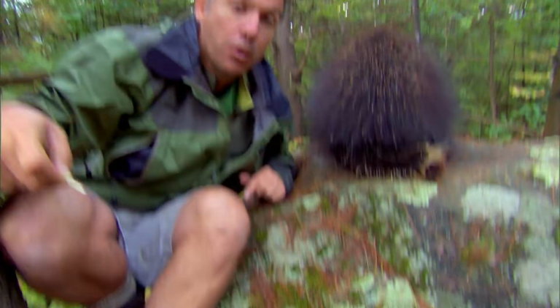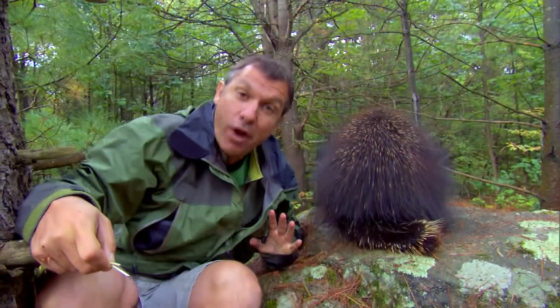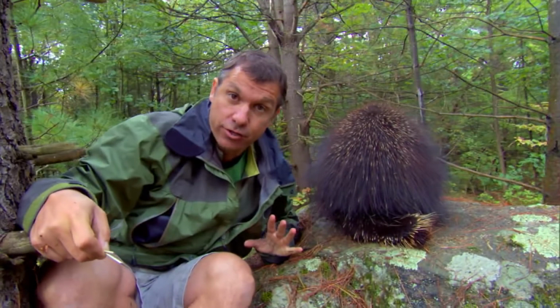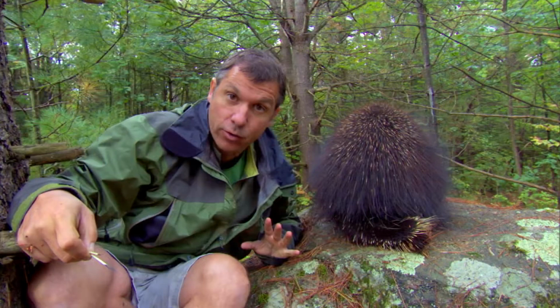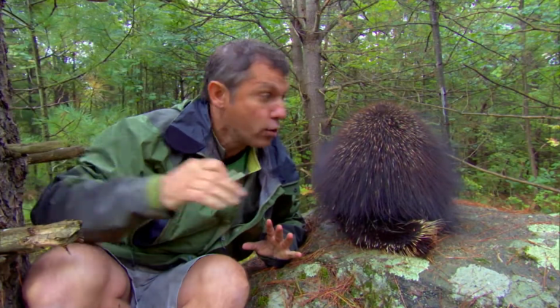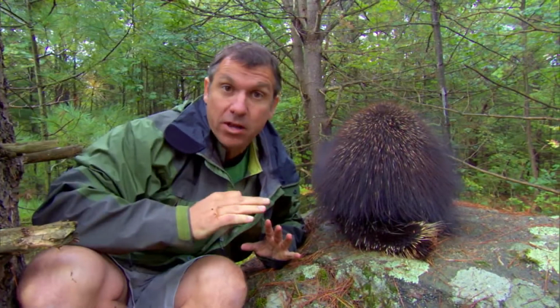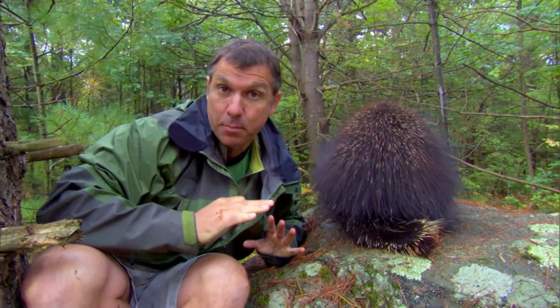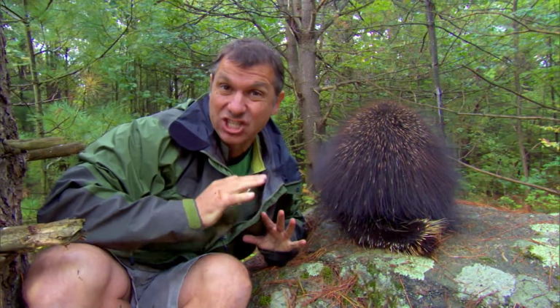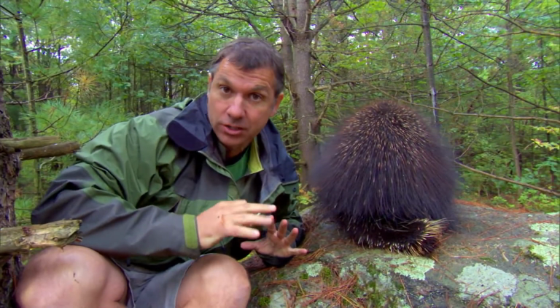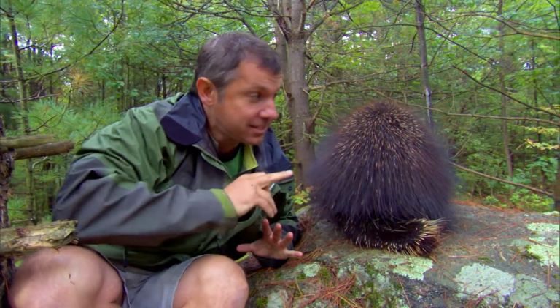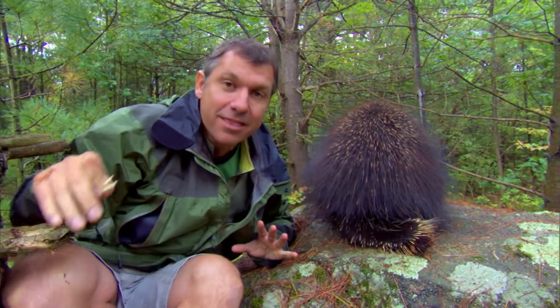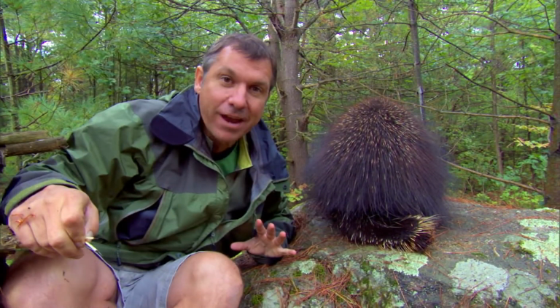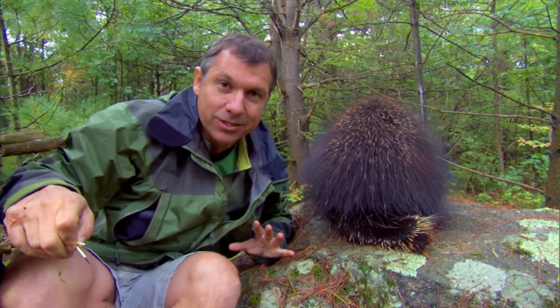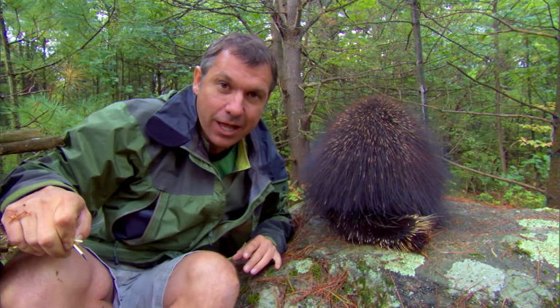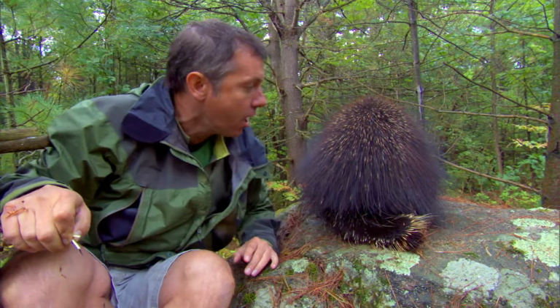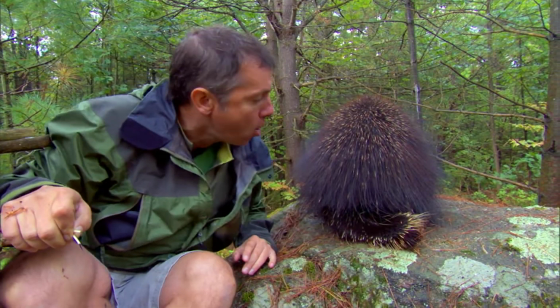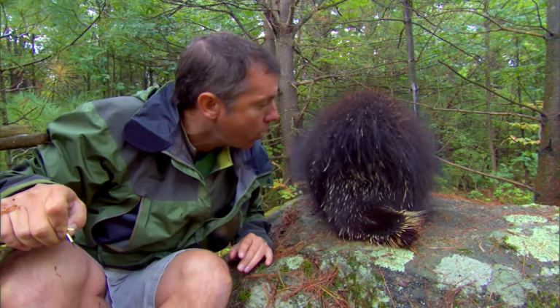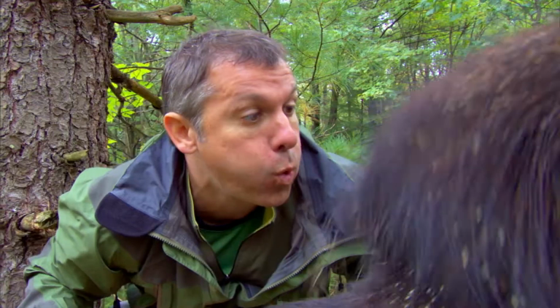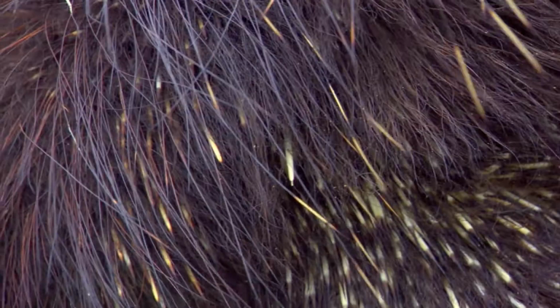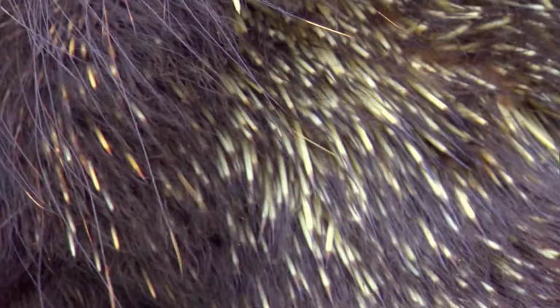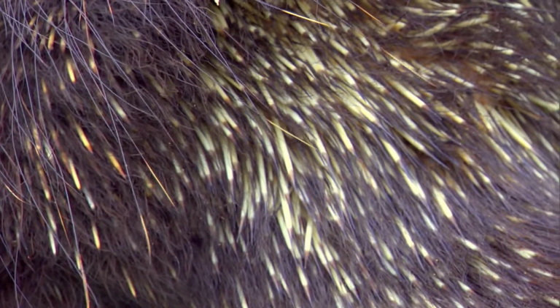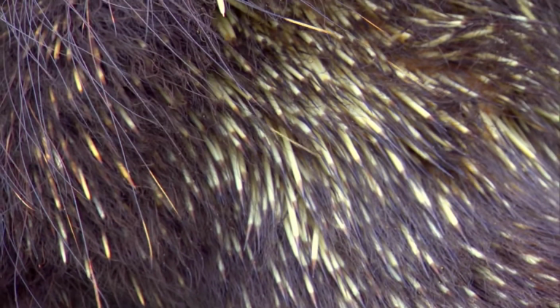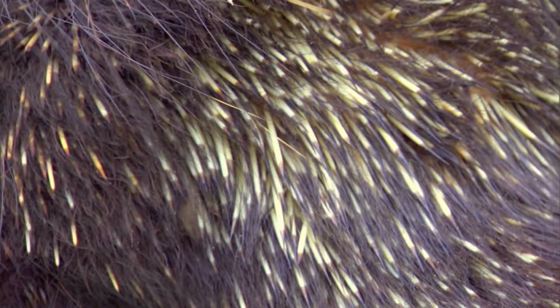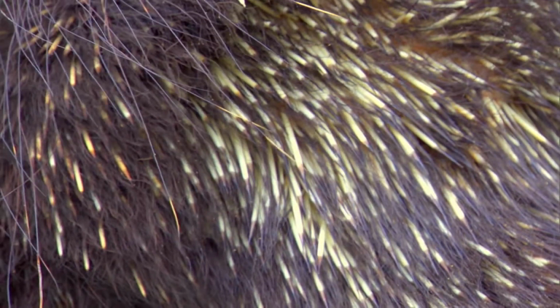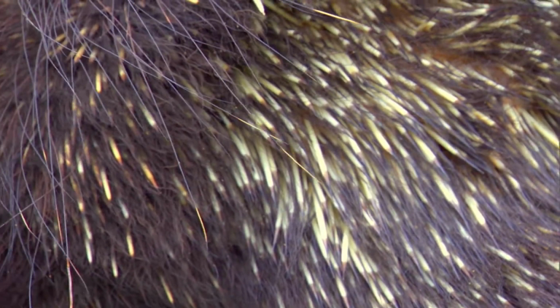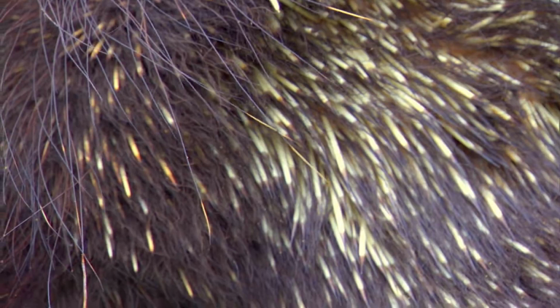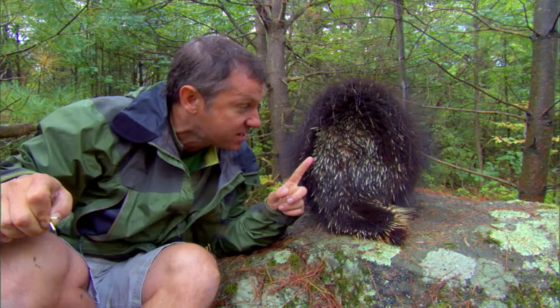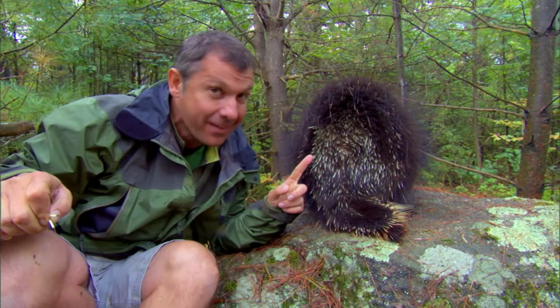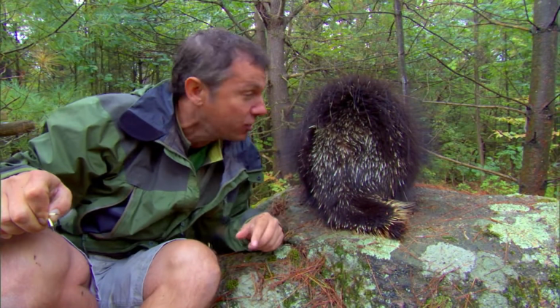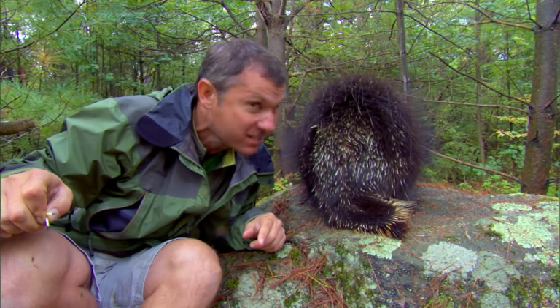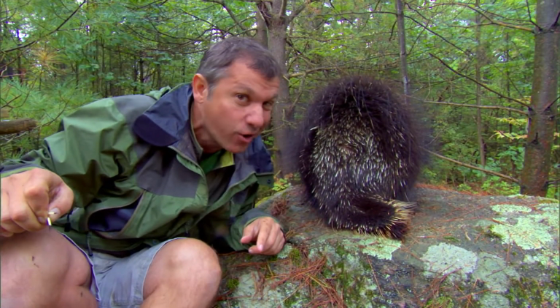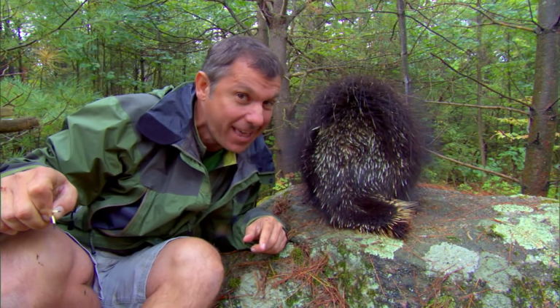When a predator's around or a North American porcupine gets startled, this is what their raised quills look like. See, it exposes all the sharp quills. And then you don't want to stick your nose in that.